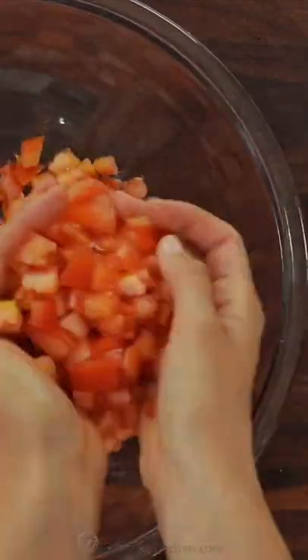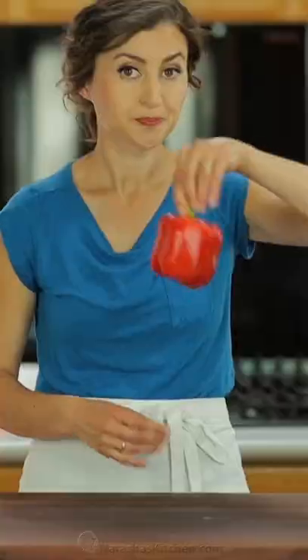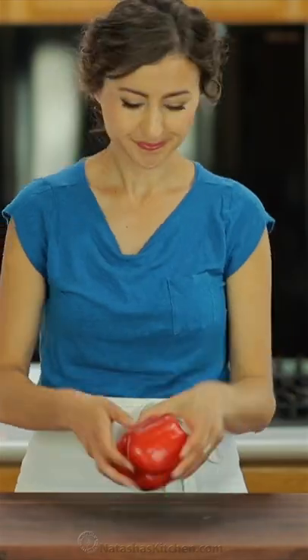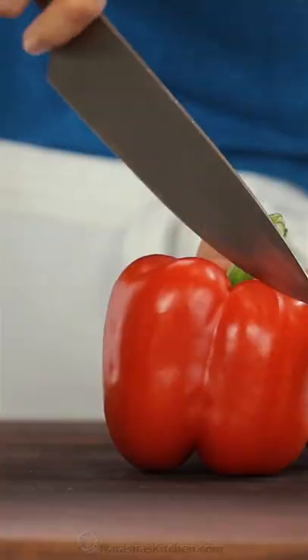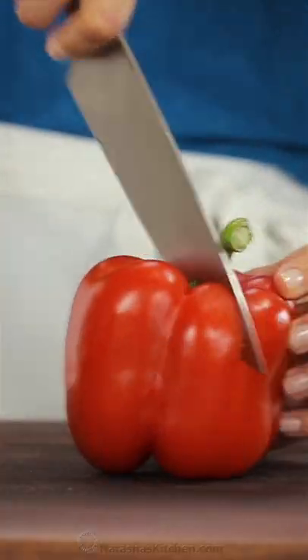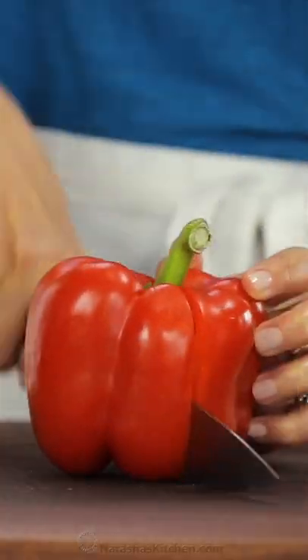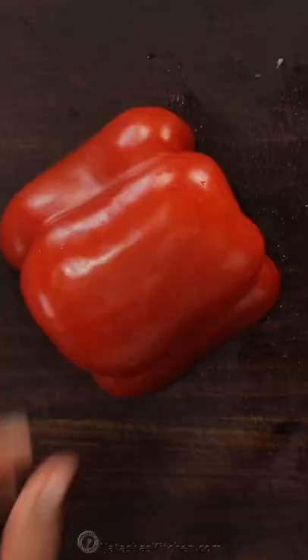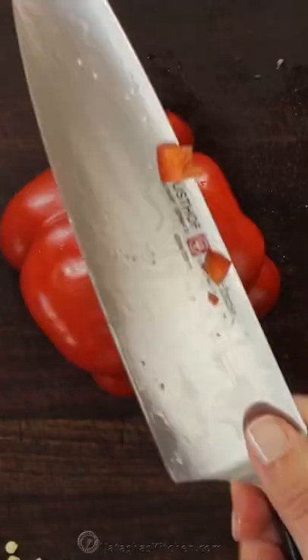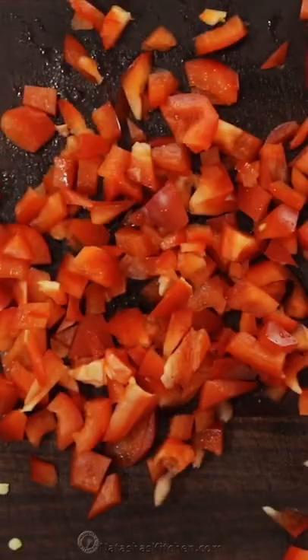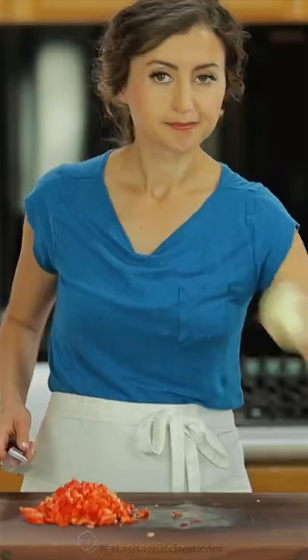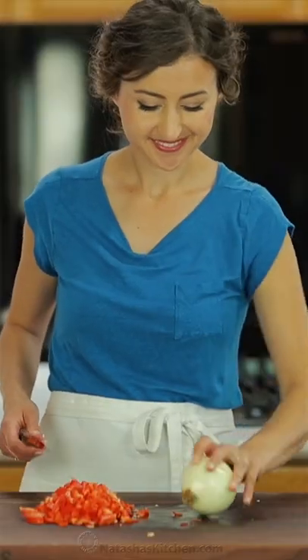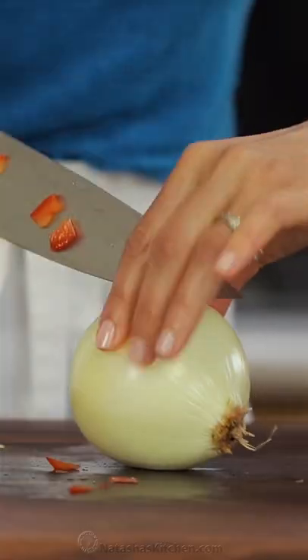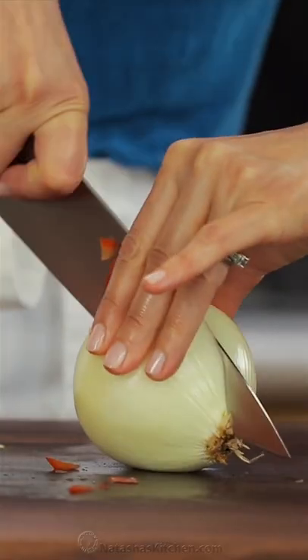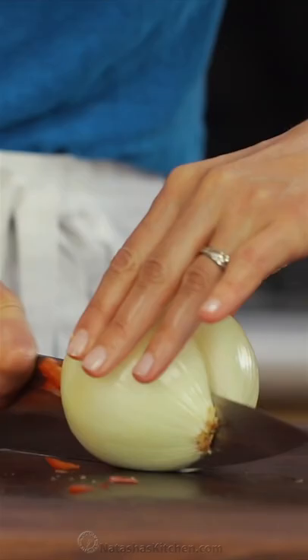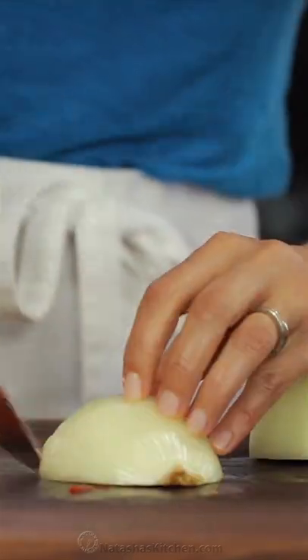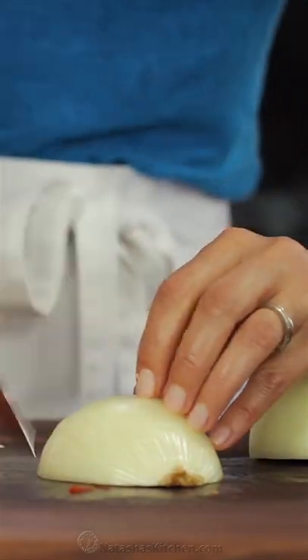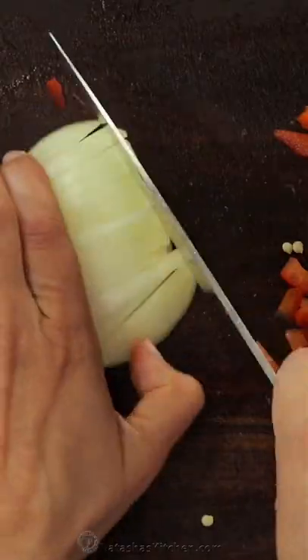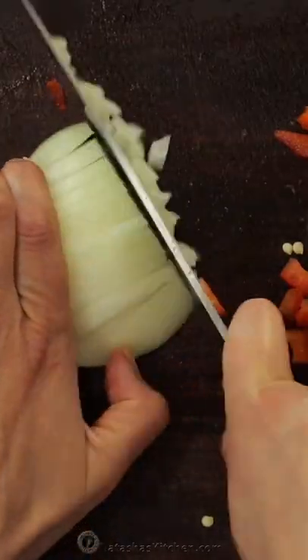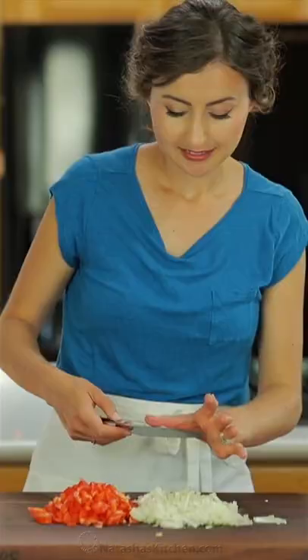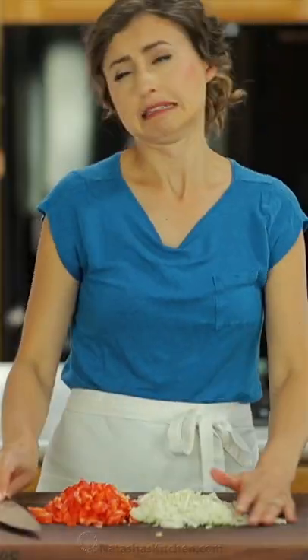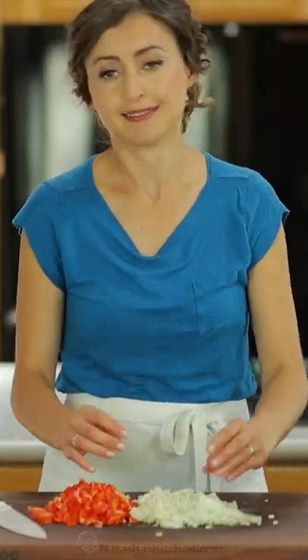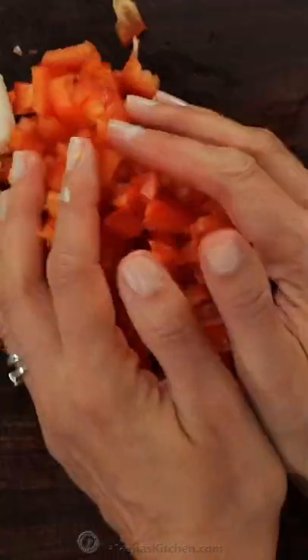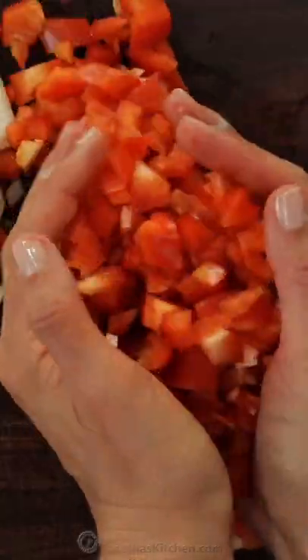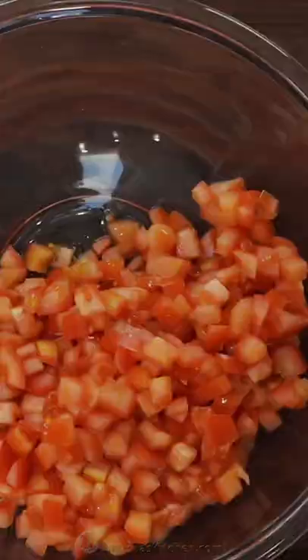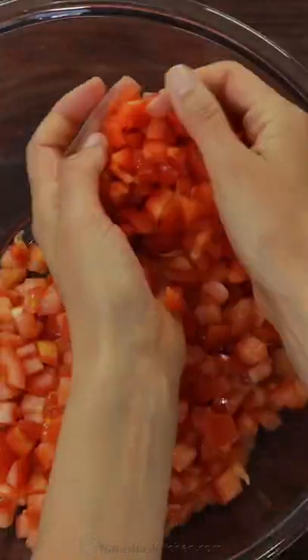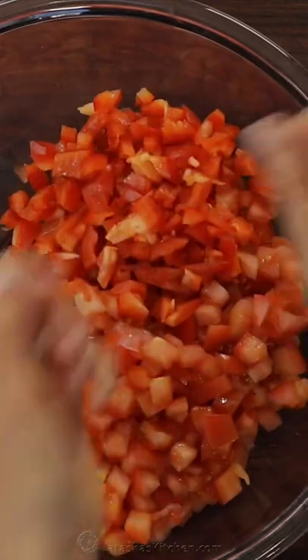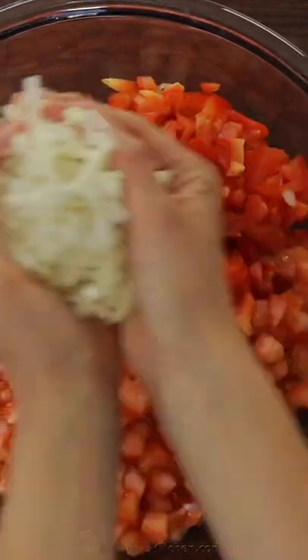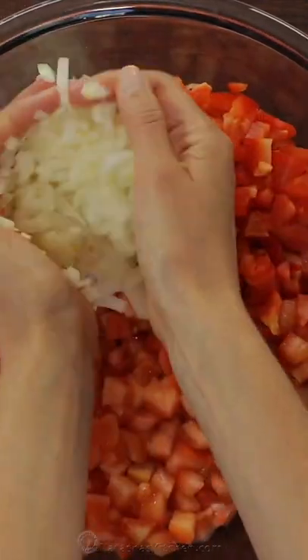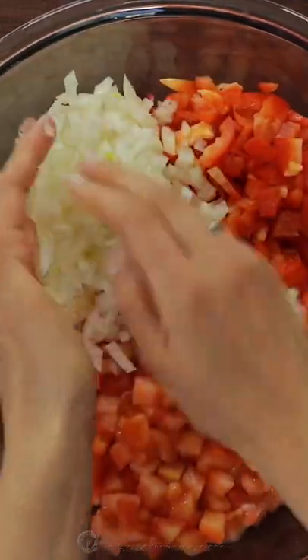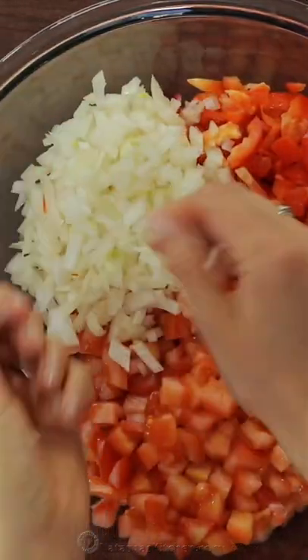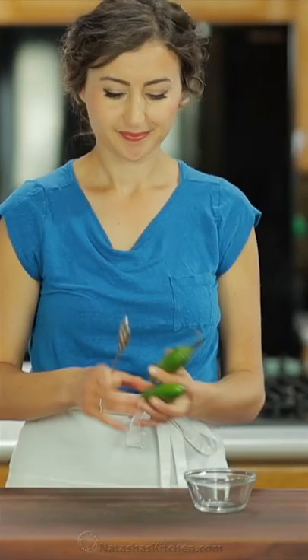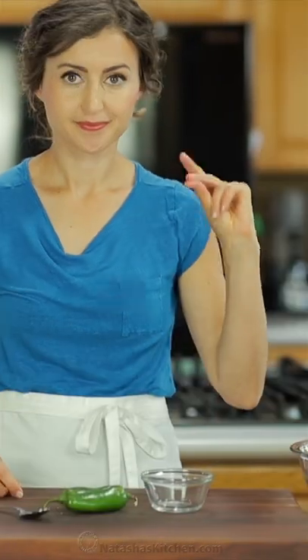Start by dicing up your tomatoes, then dice up a red bell pepper. Also, finely chop and add one medium onion. If you like a little bit of spice, add jalapeño peppers — we're using two jalapeño peppers.